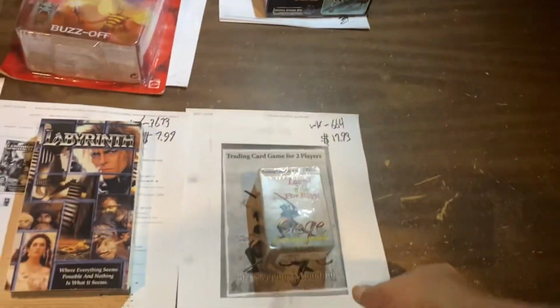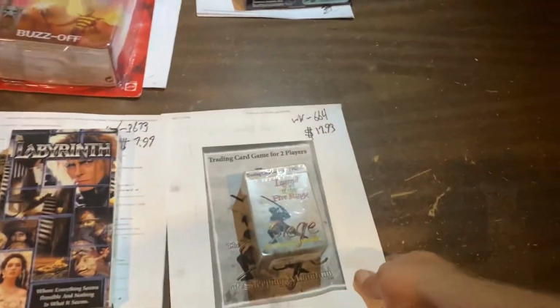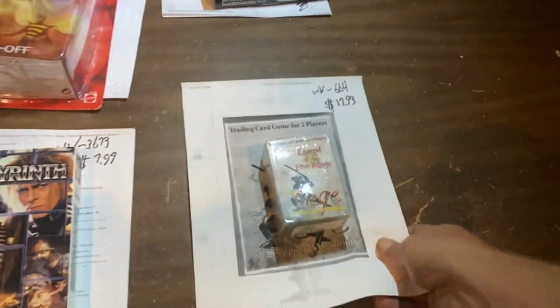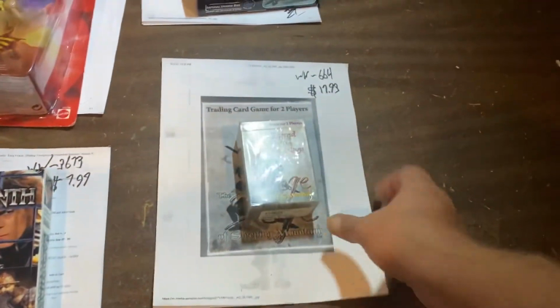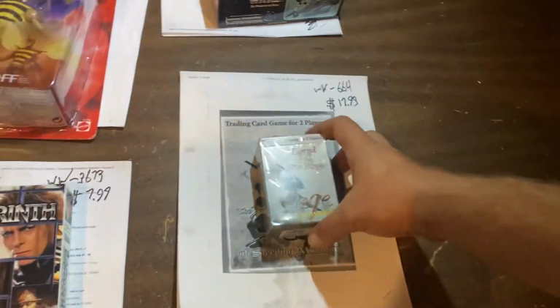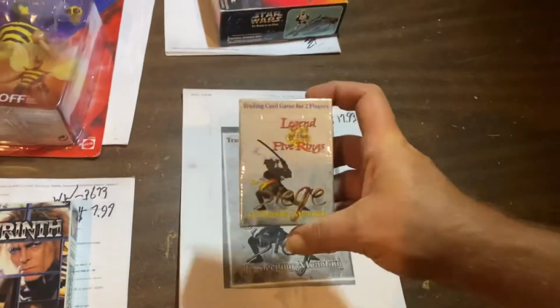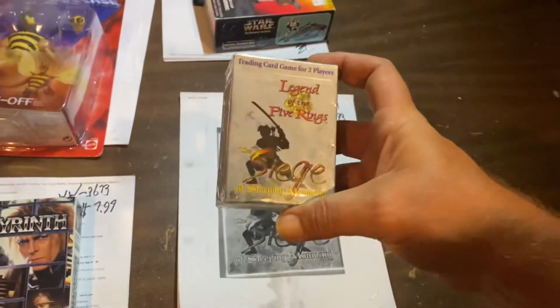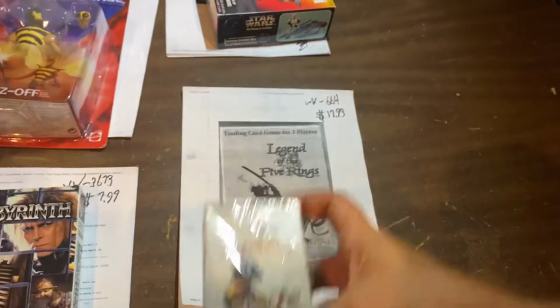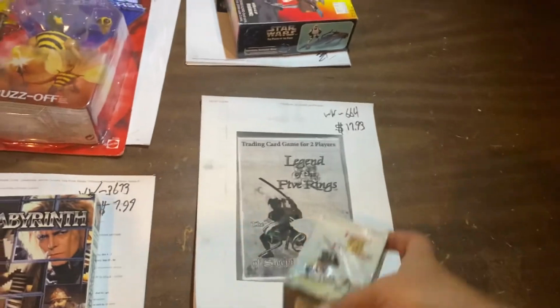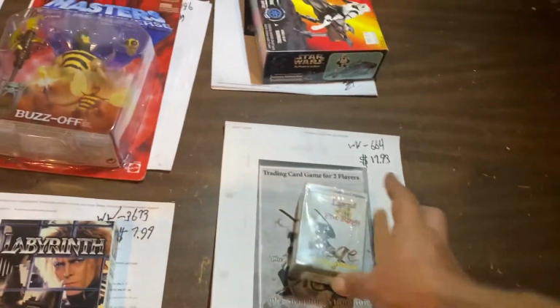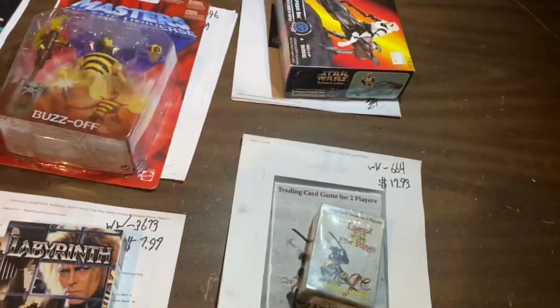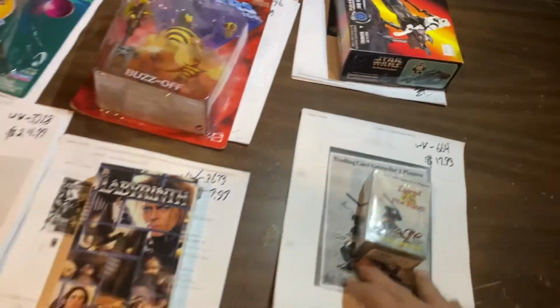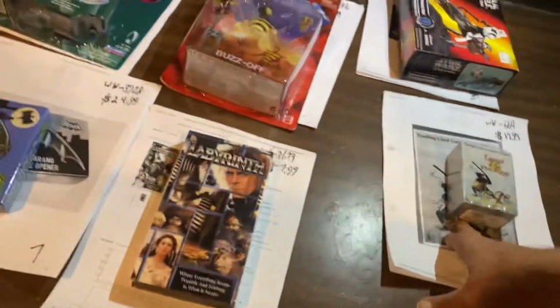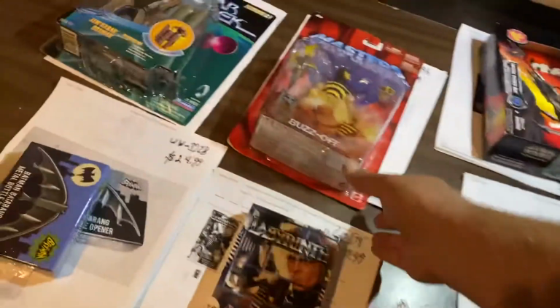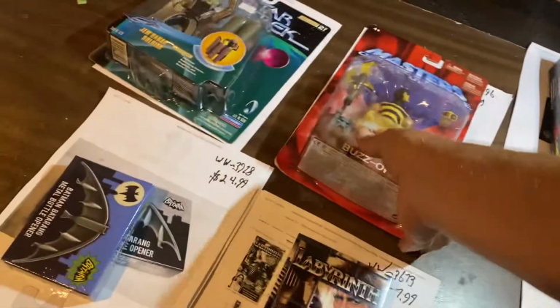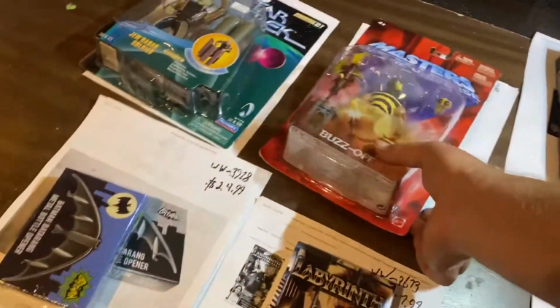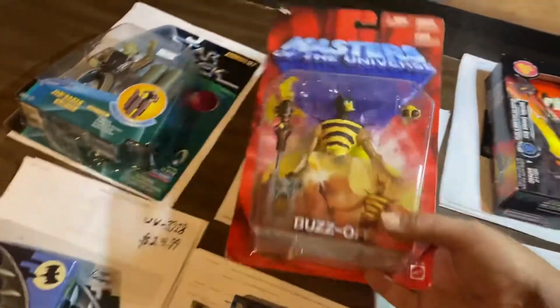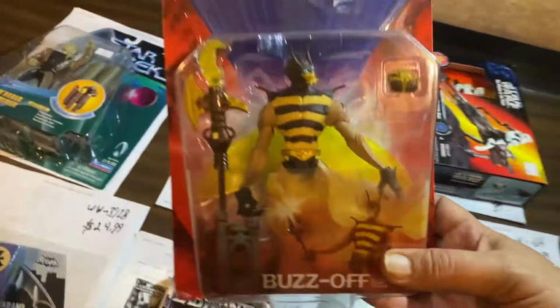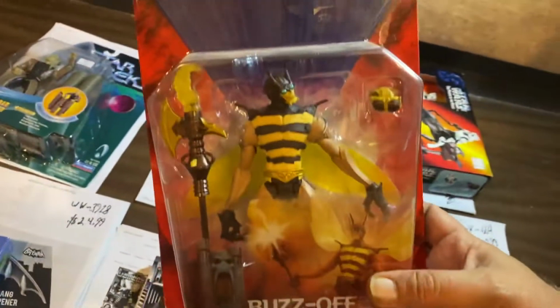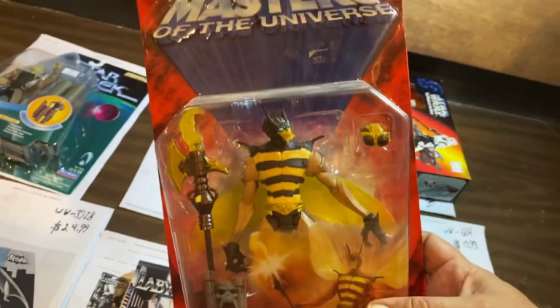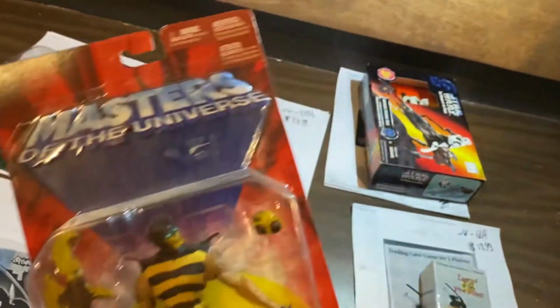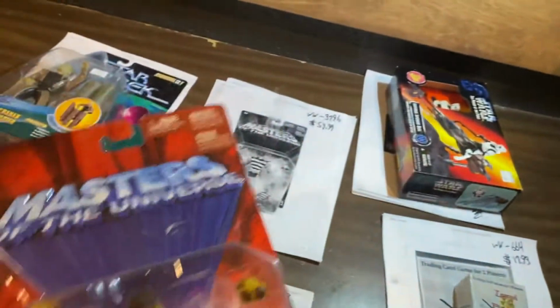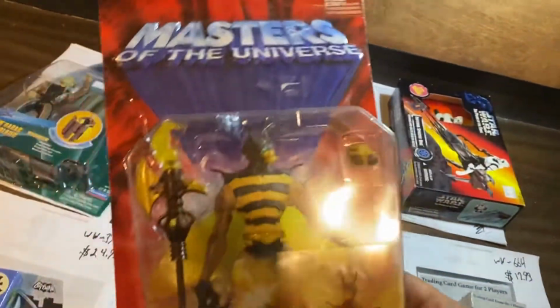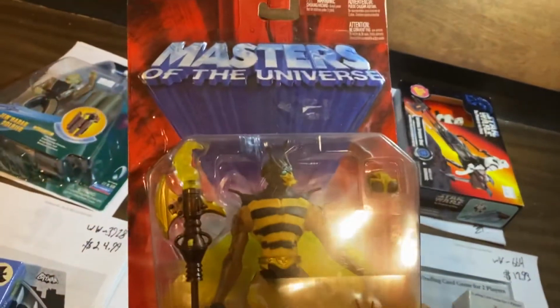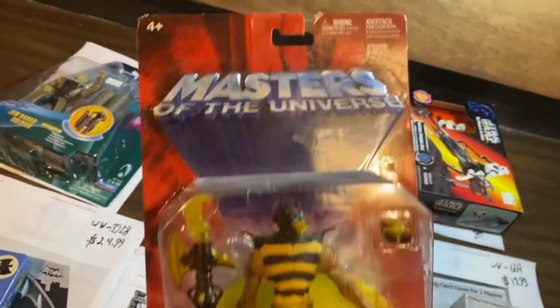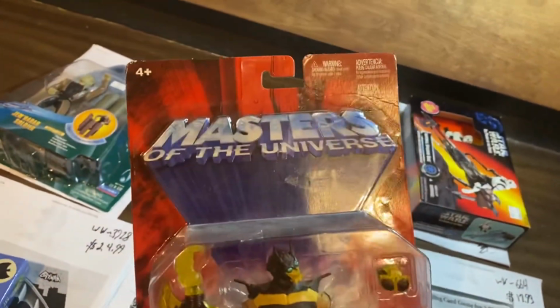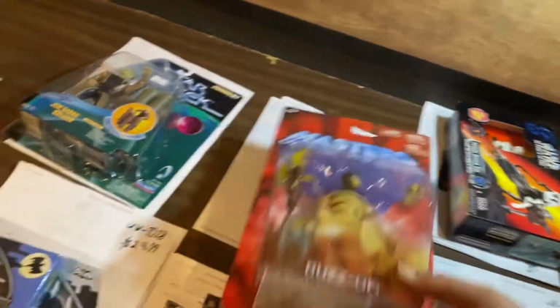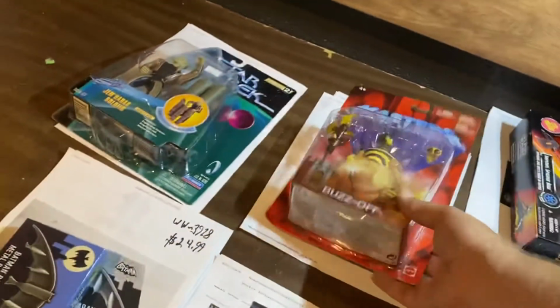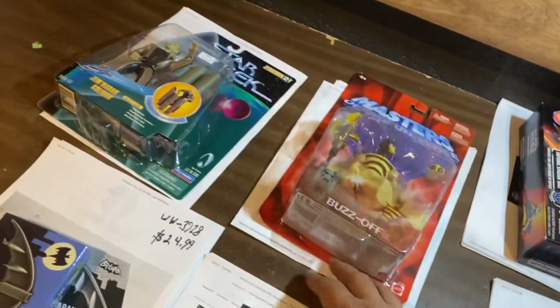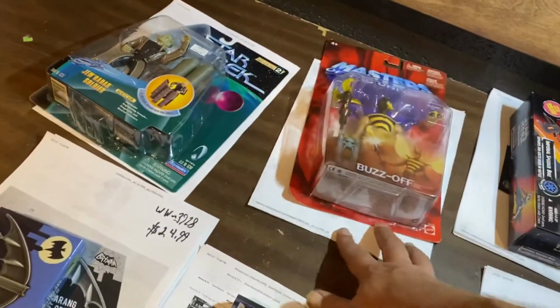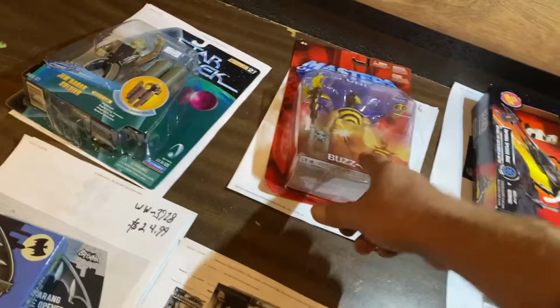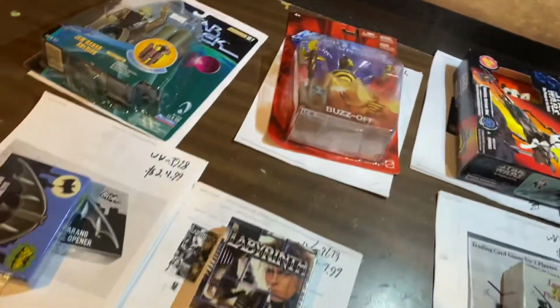Legend of the Five Rings trading card game, $17.93. Buzz Off from the He-Man 2000 X-Series, $59.99. Couldn't give those away — those were a shelf hanger at one point.